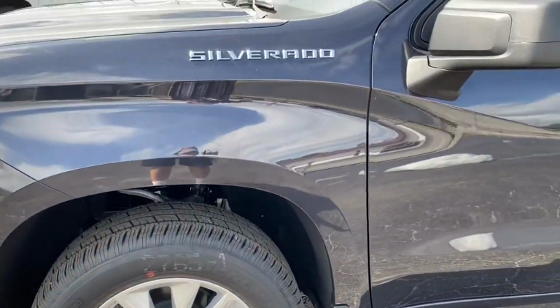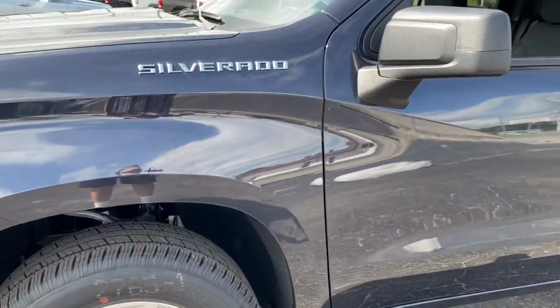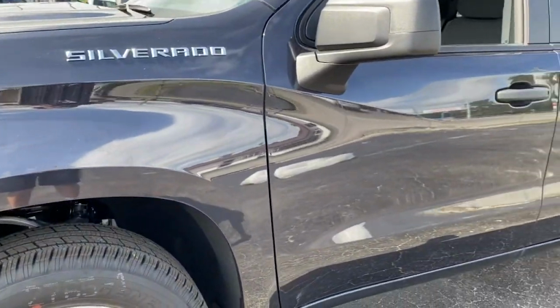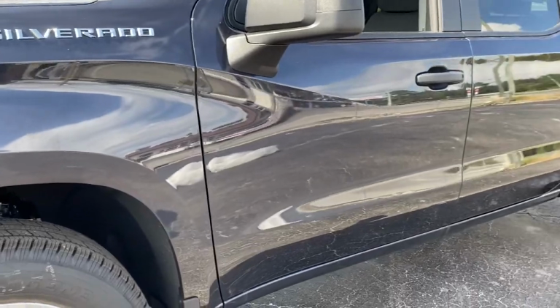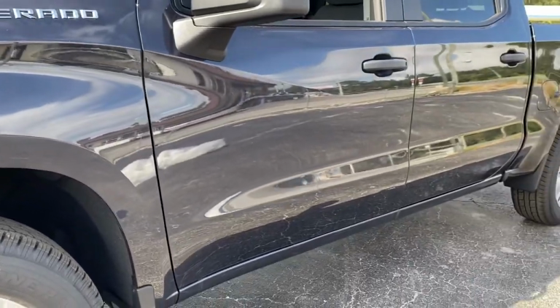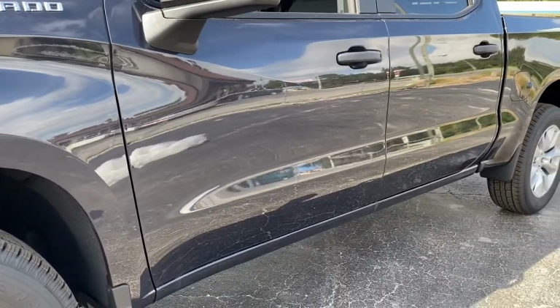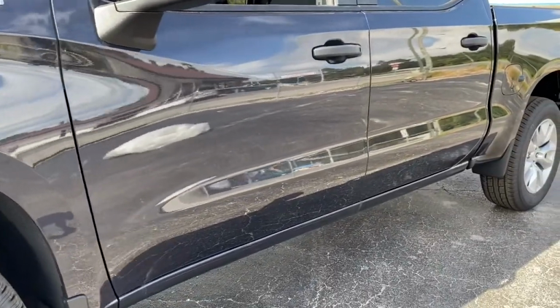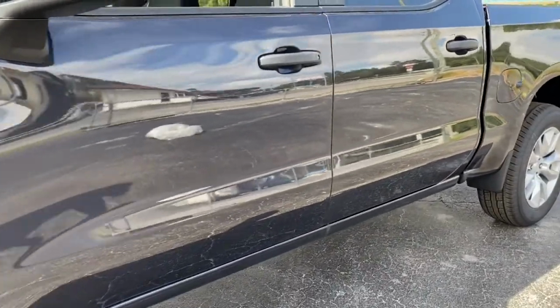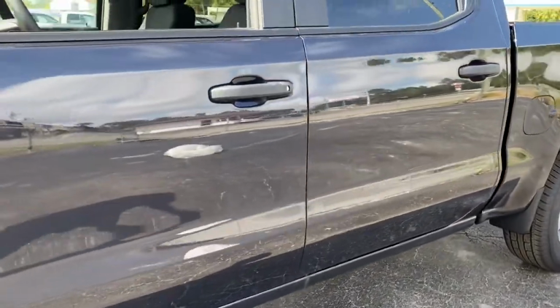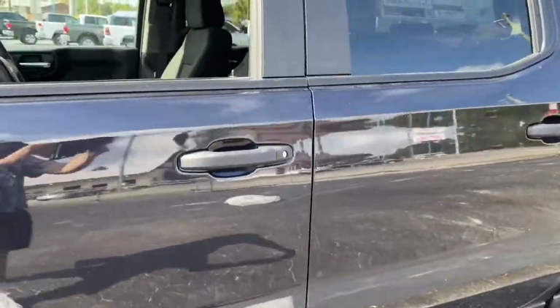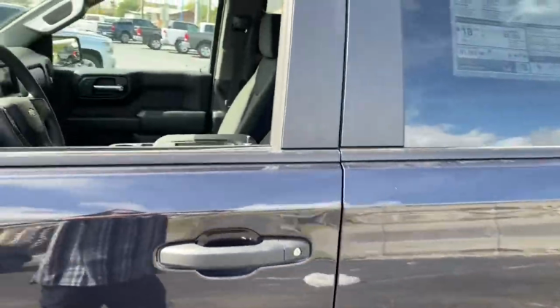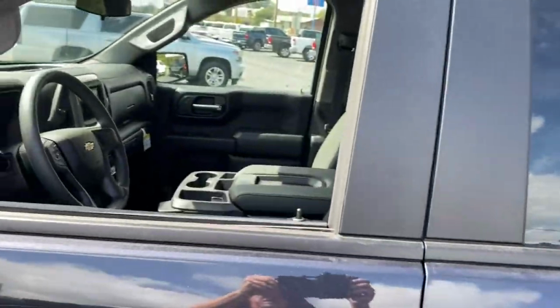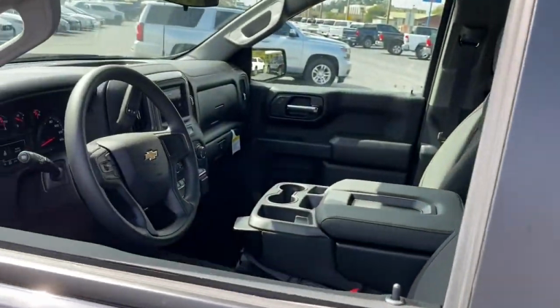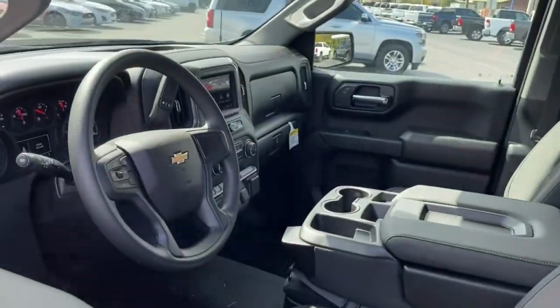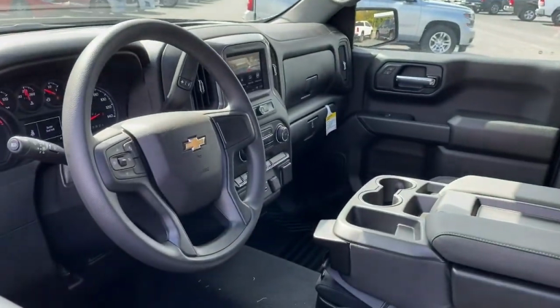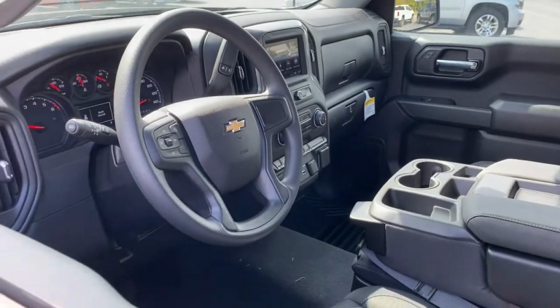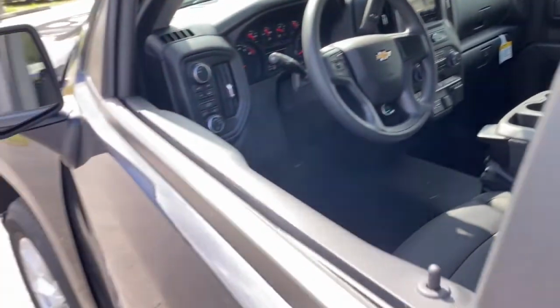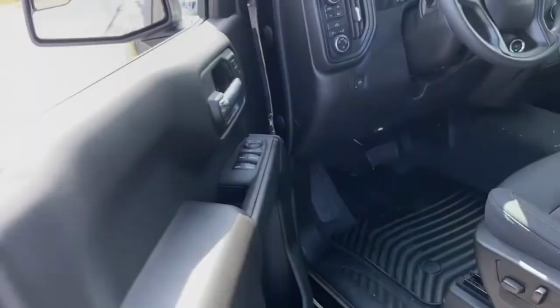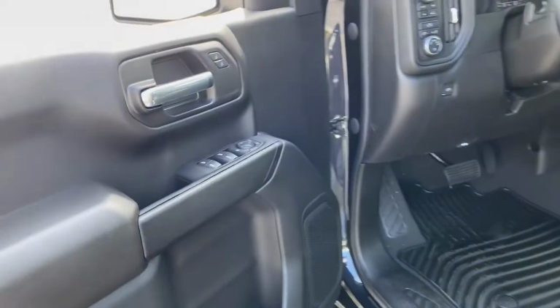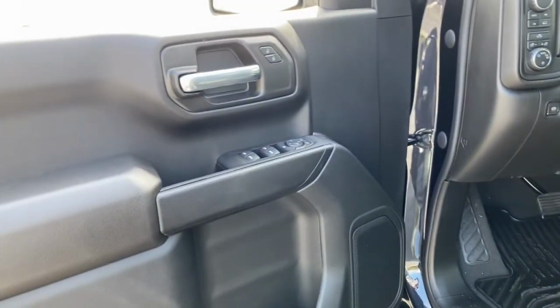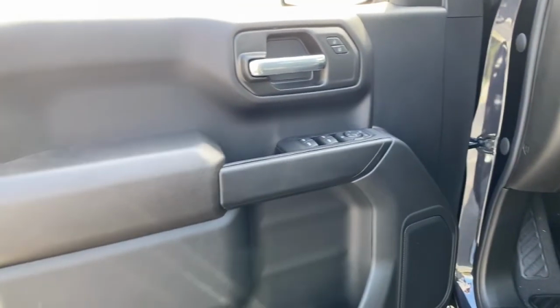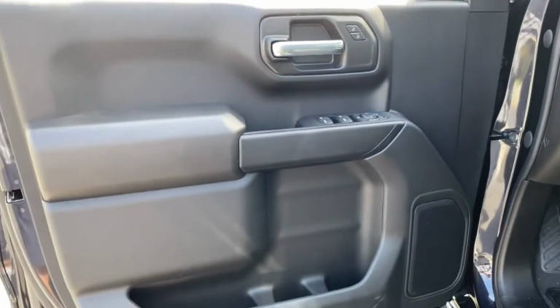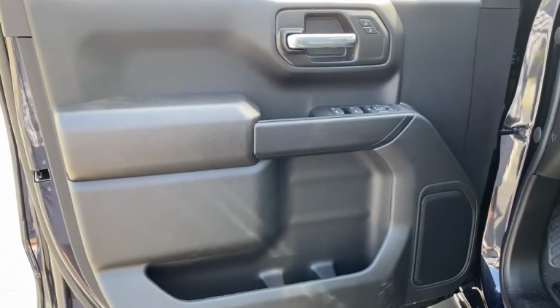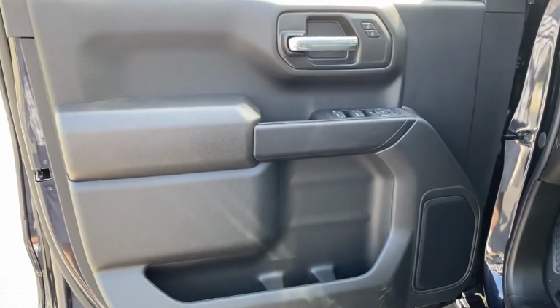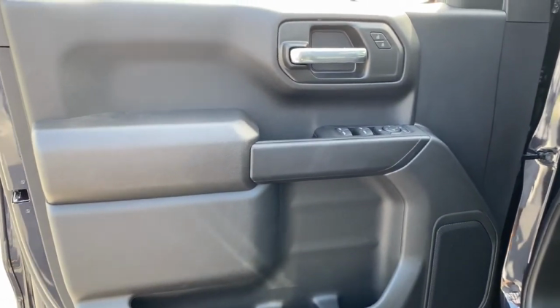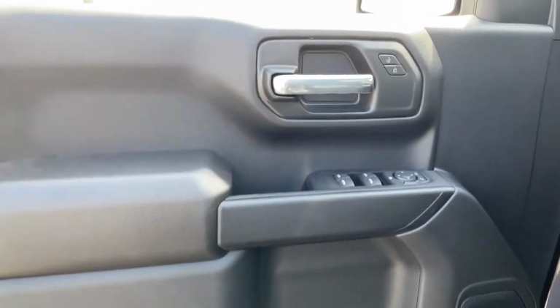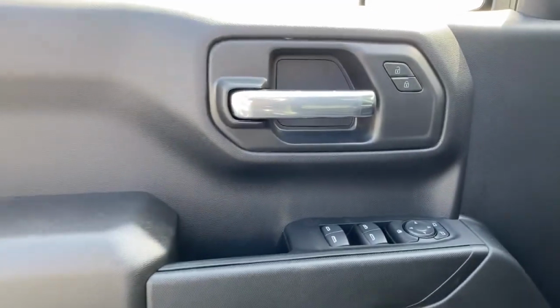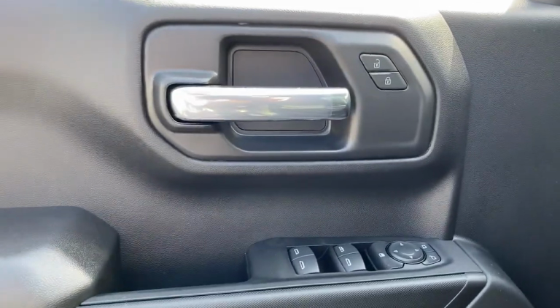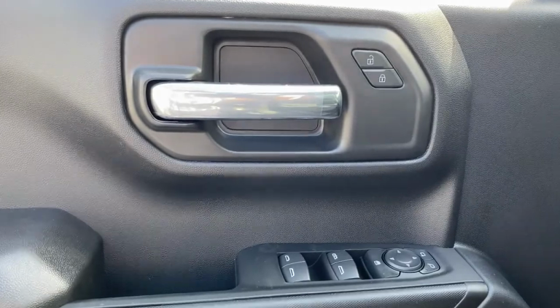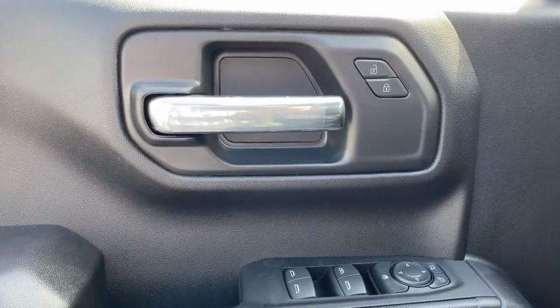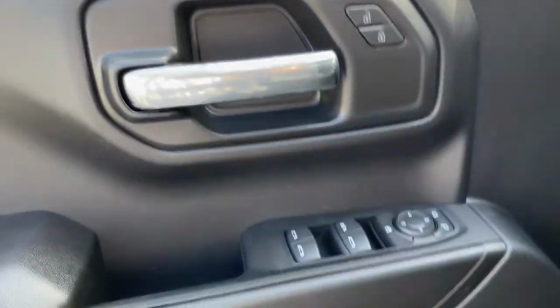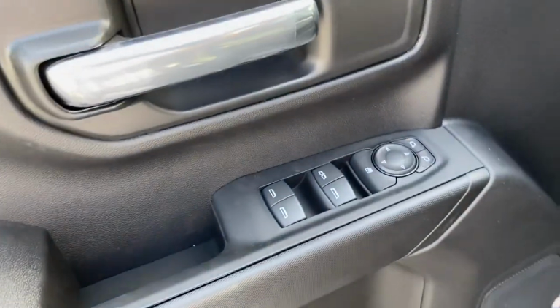Keyless entry, remote engine start, backup camera, bed liner, lane-keeping assist, keyless start, four-wheel drive, heated mirrors, satellite radio, Wi-Fi hotspot.